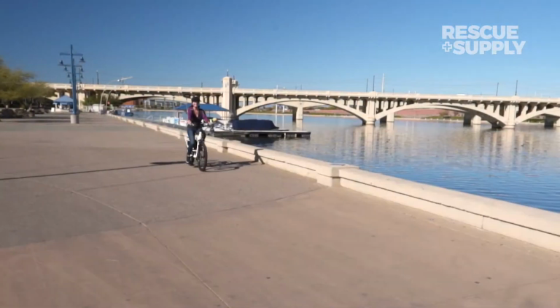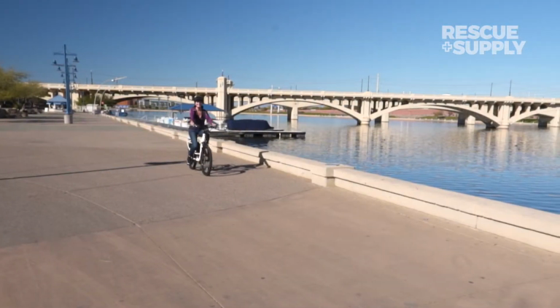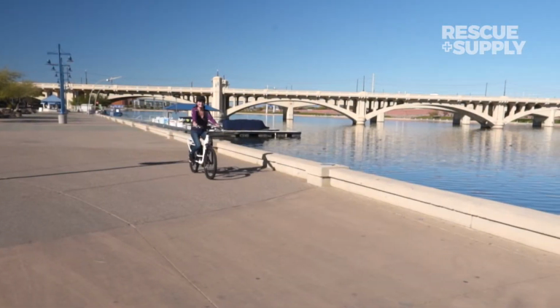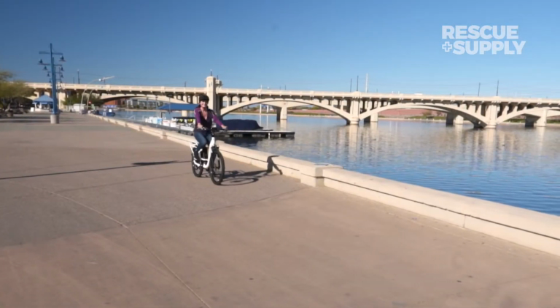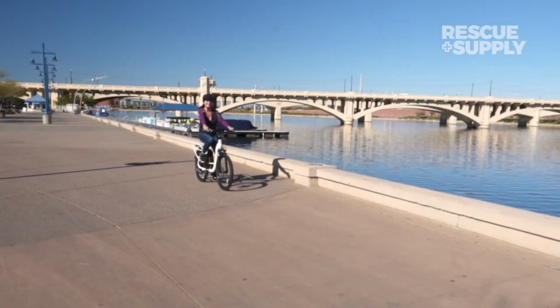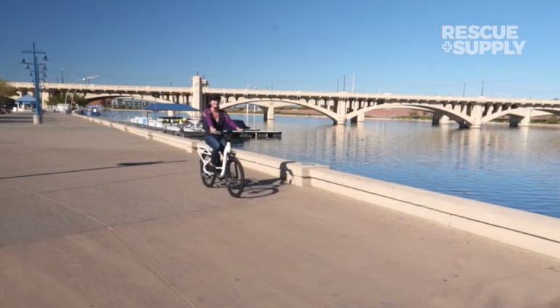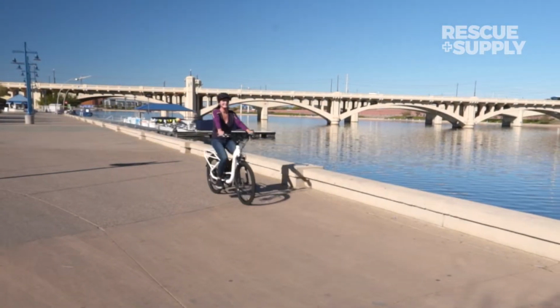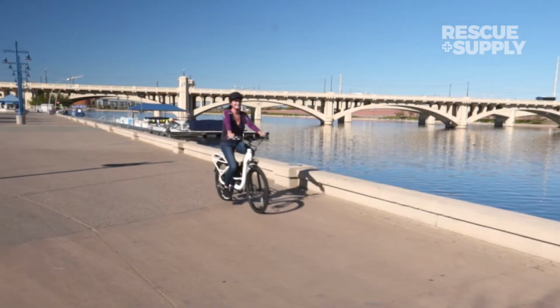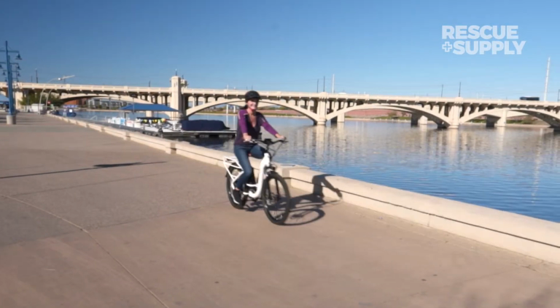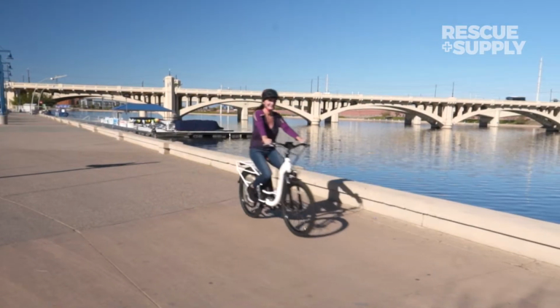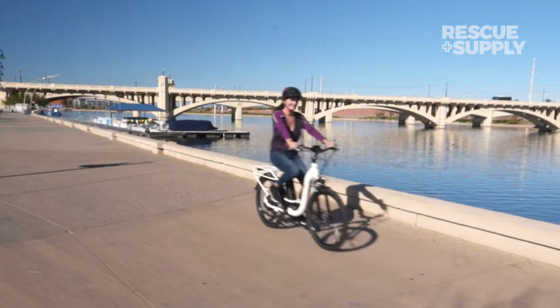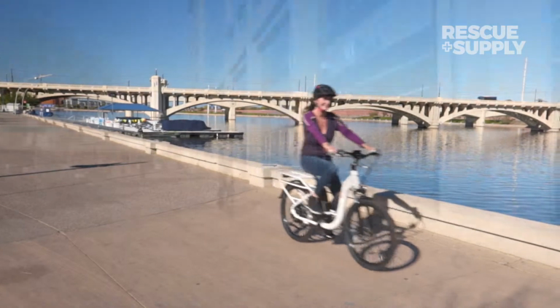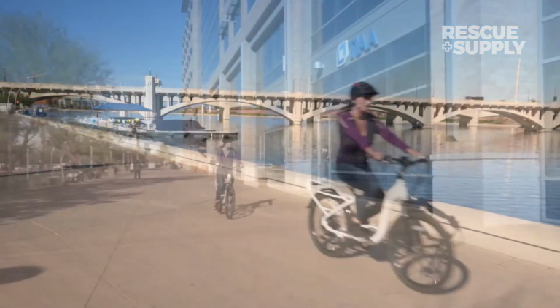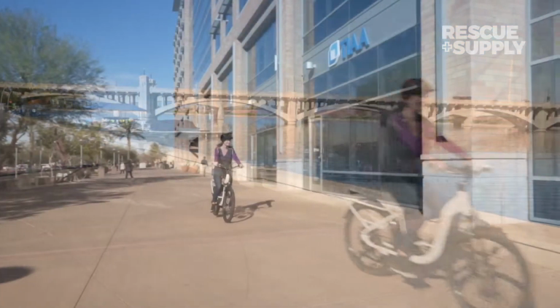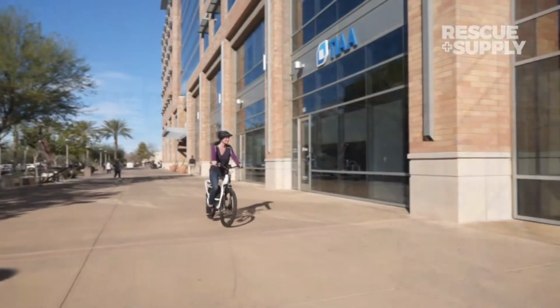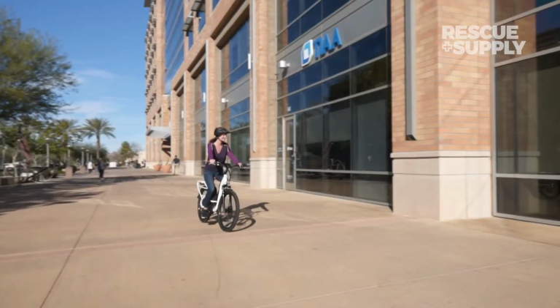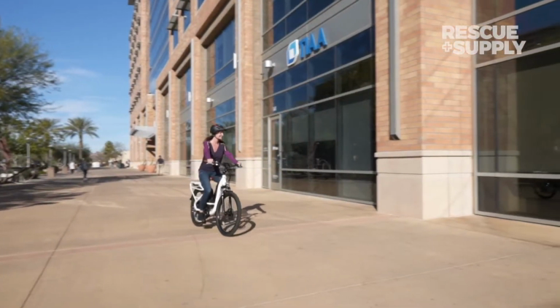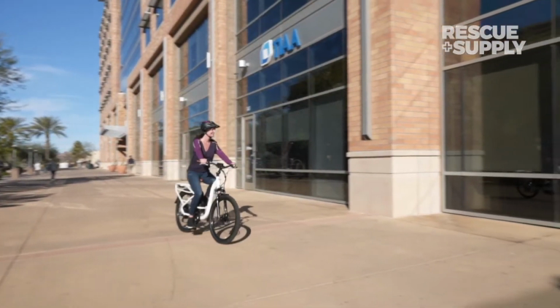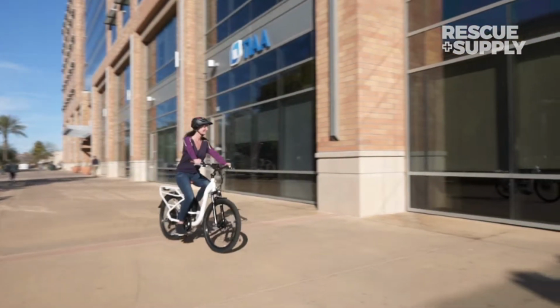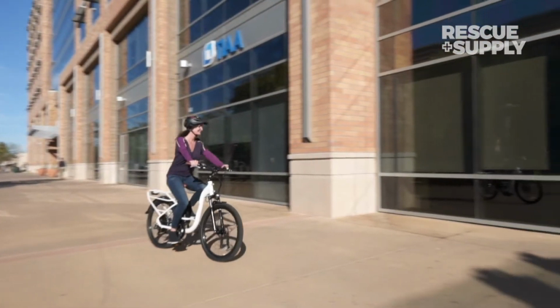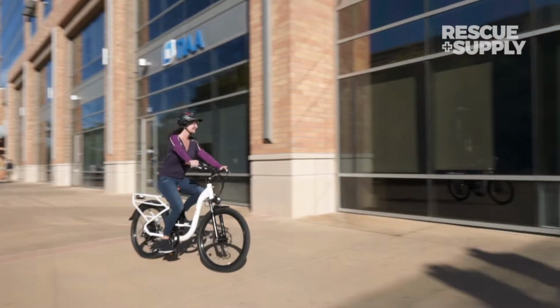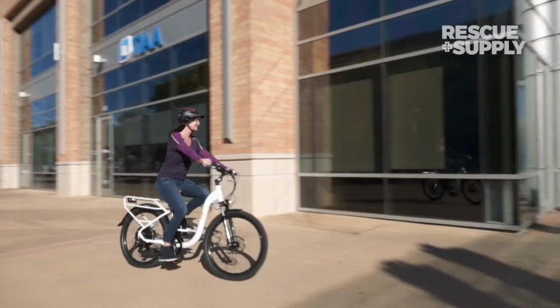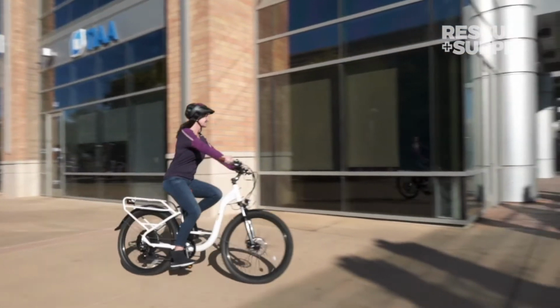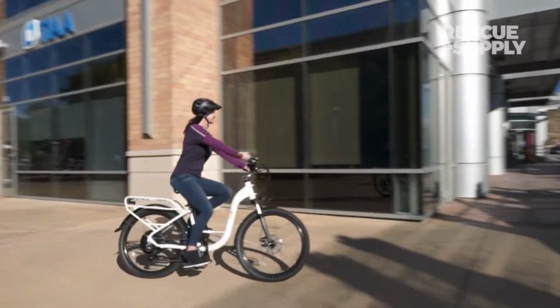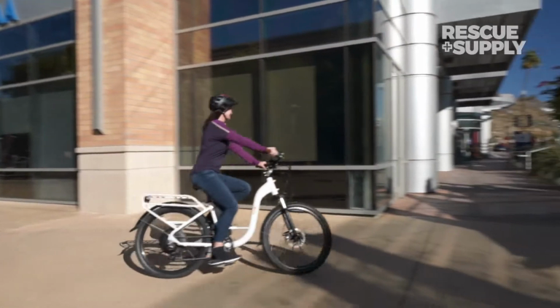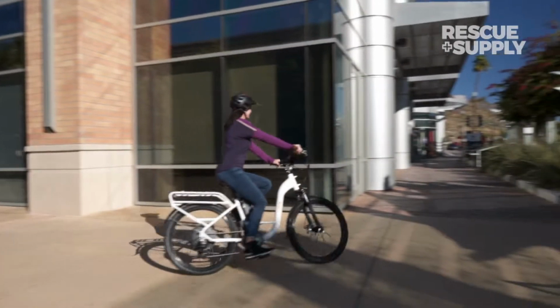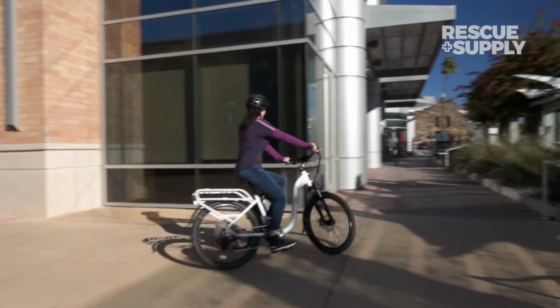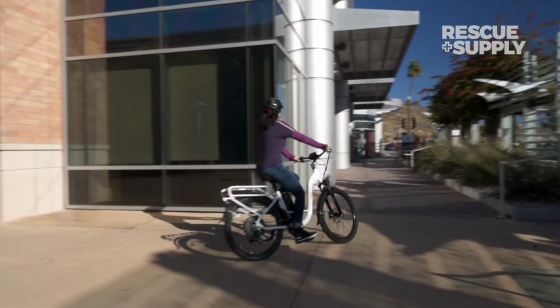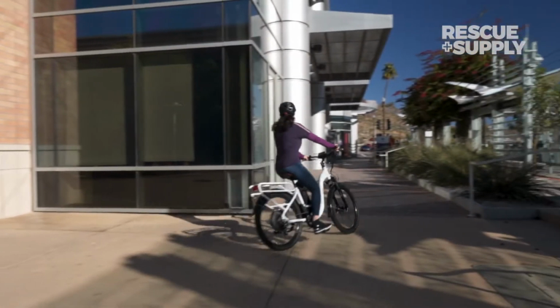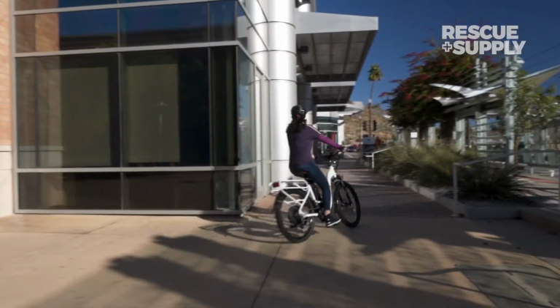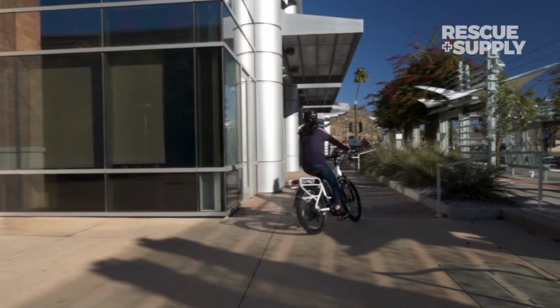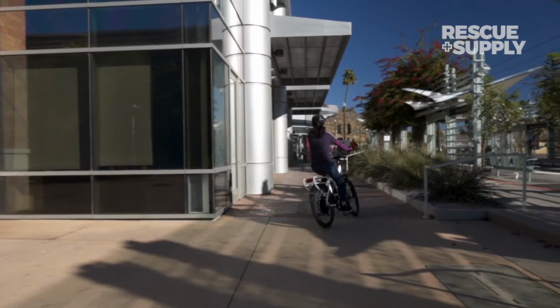To bring this speedy machine to a halt, large front and rear mechanical disc brakes provide you with excellent stopping power whenever and wherever you need it.